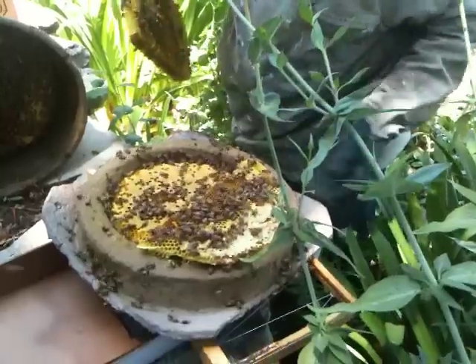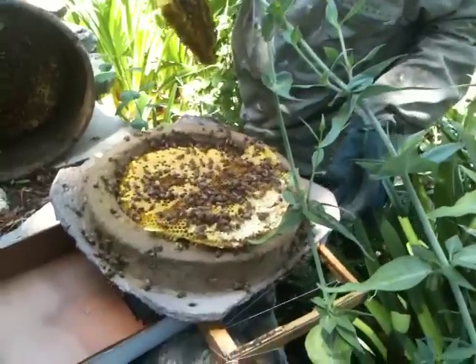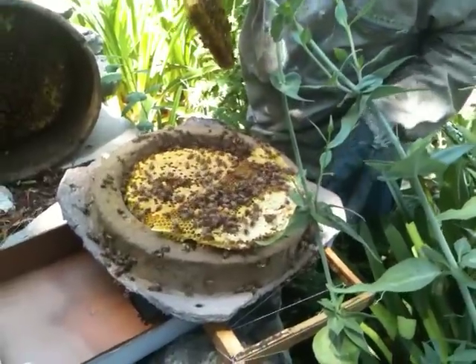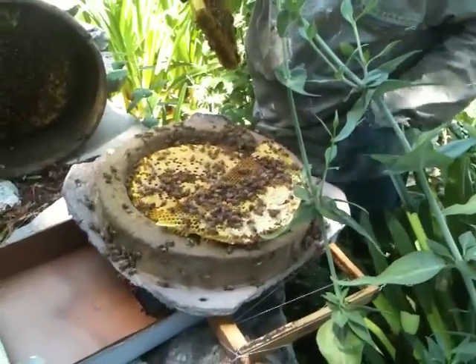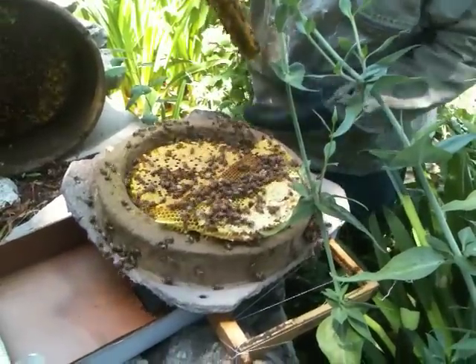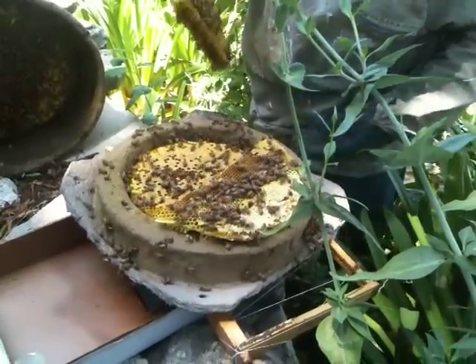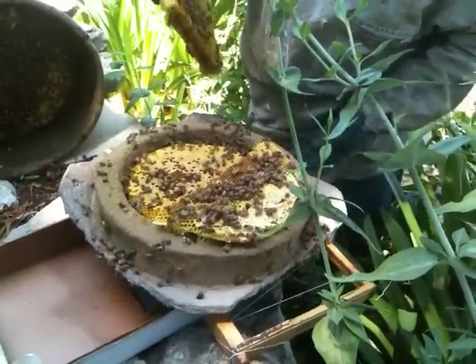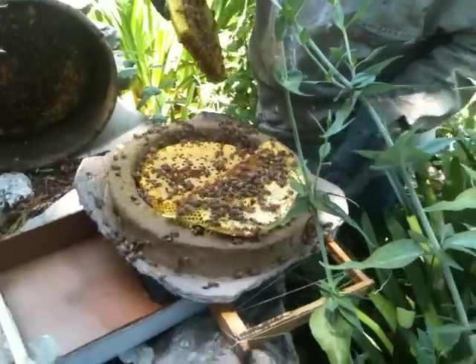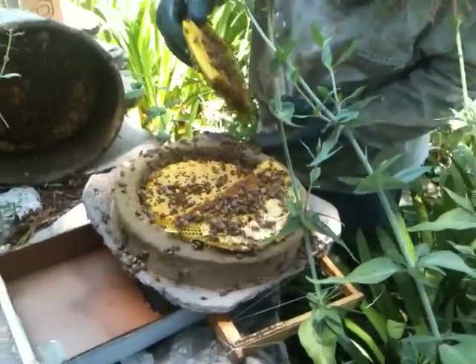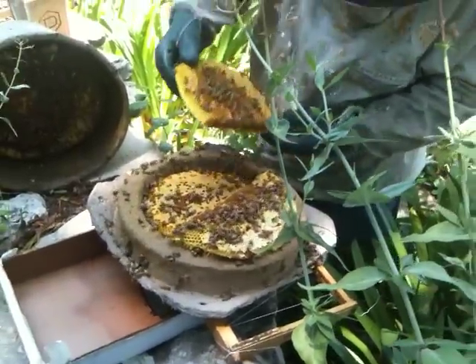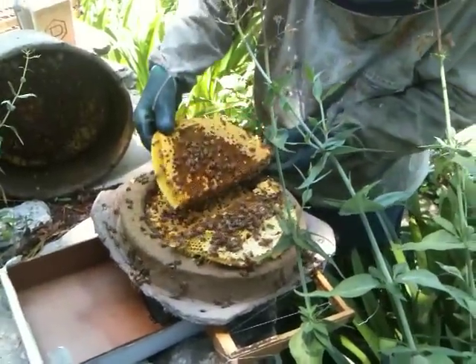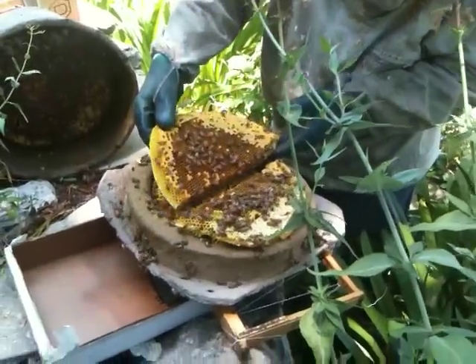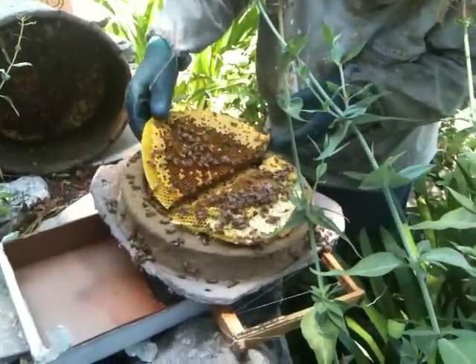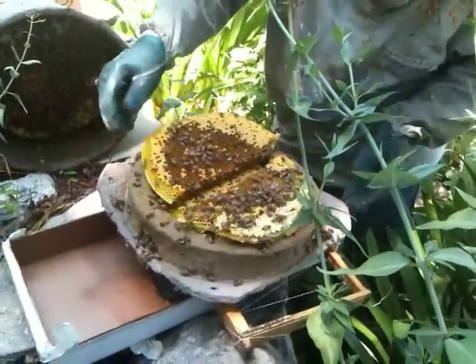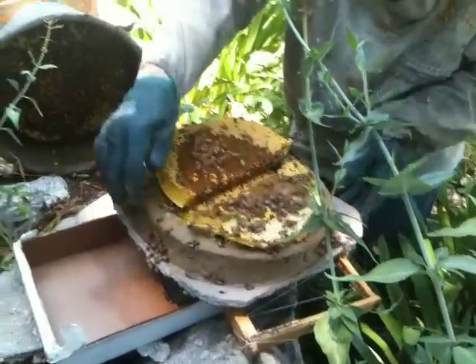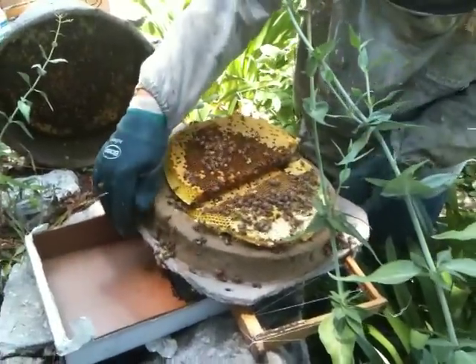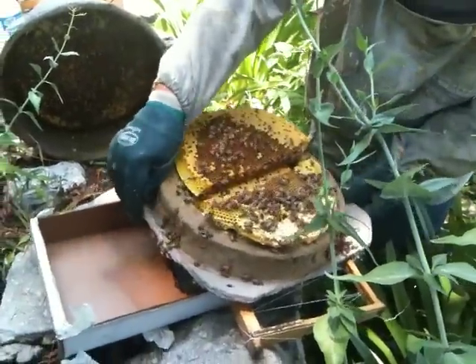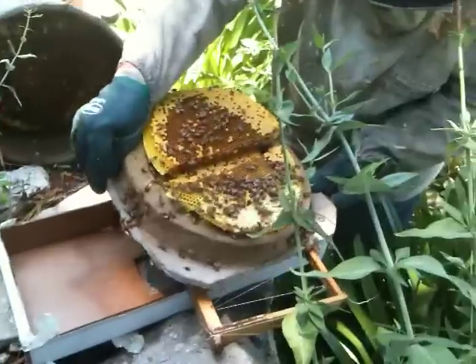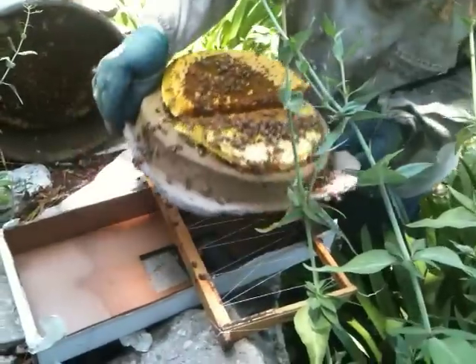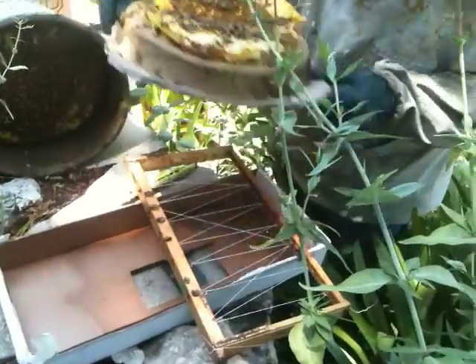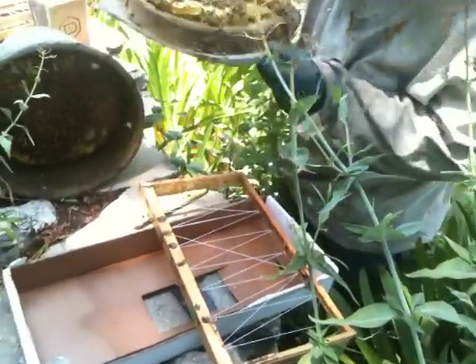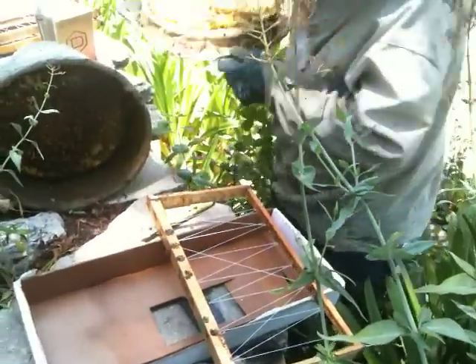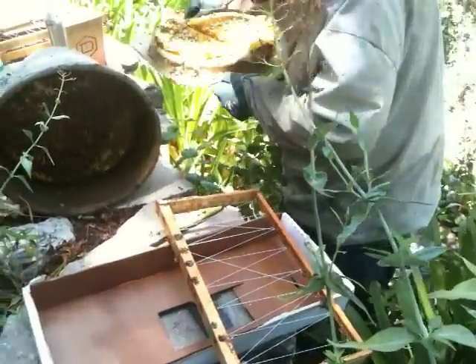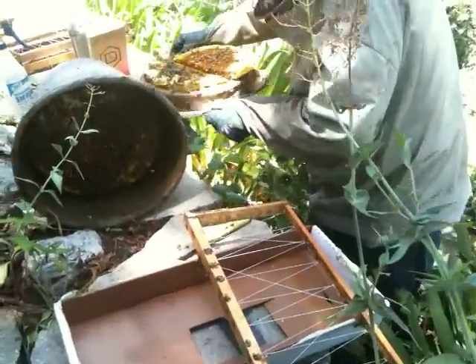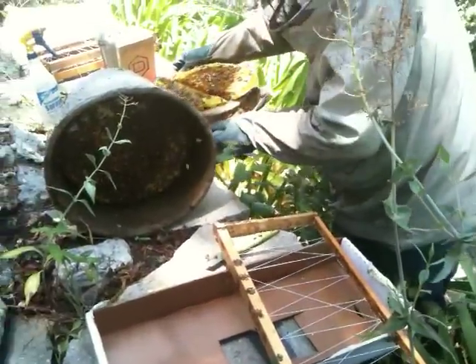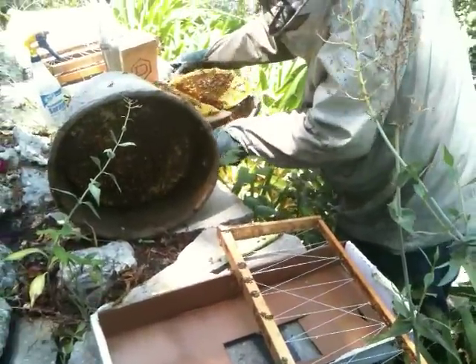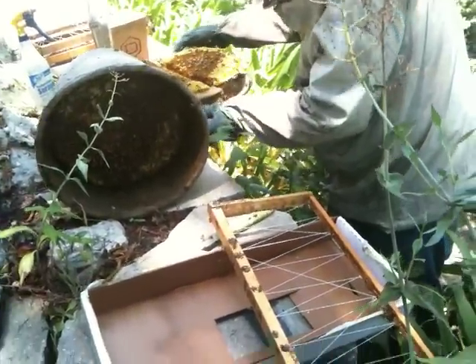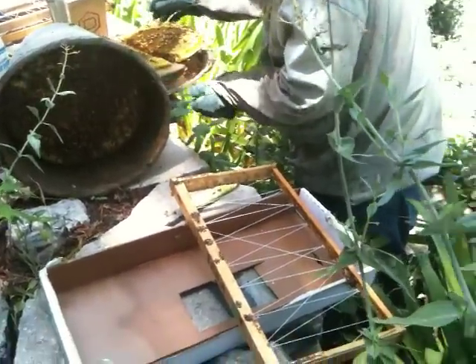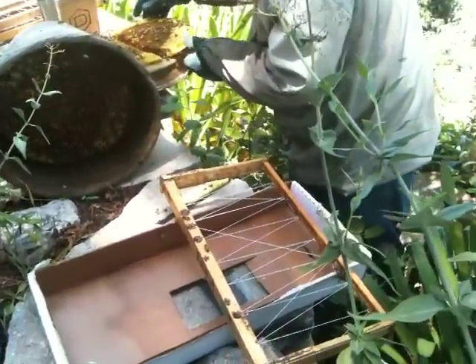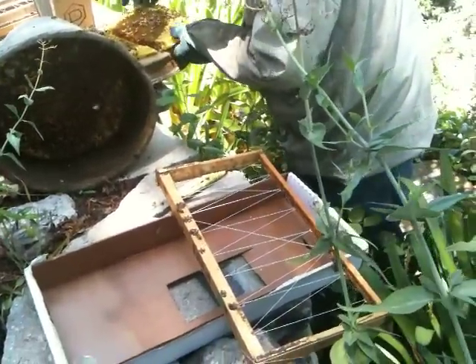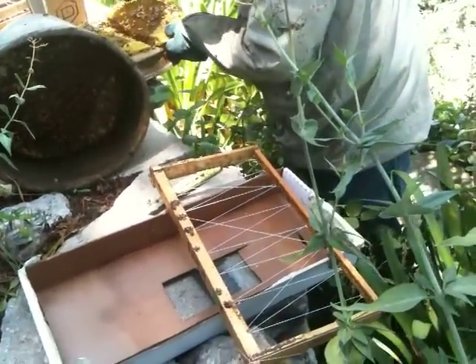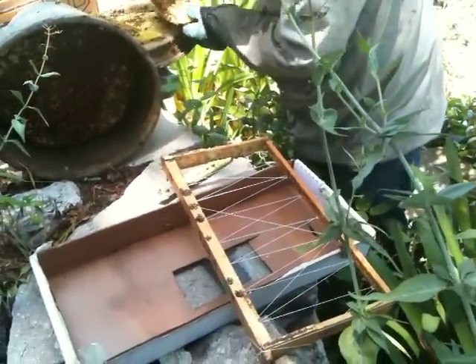Oh my God, look what they did. They've used every square inch of this swarm trap. They sure did.